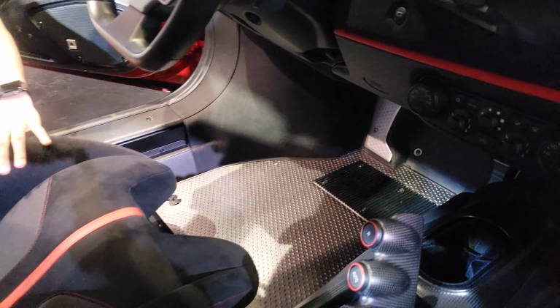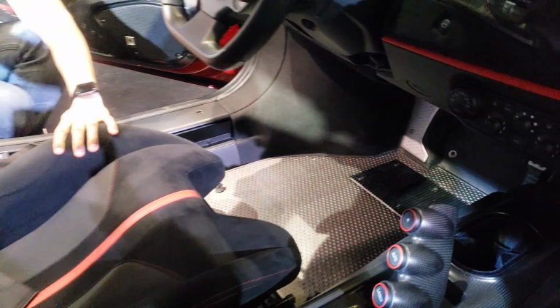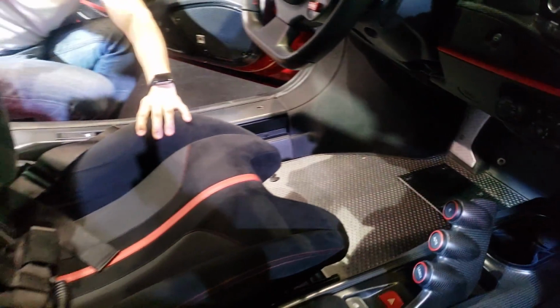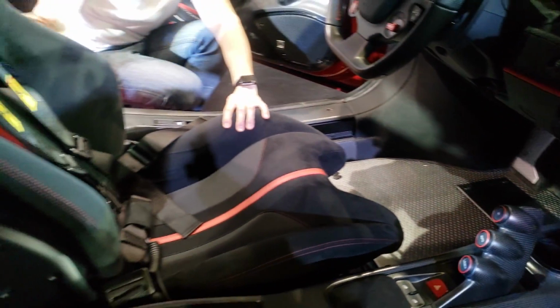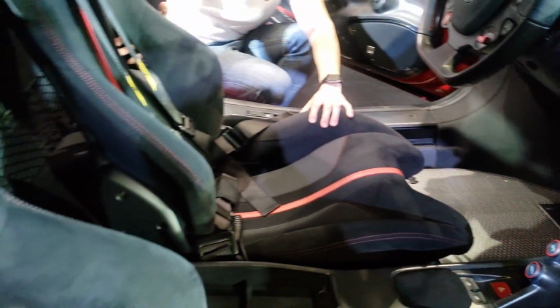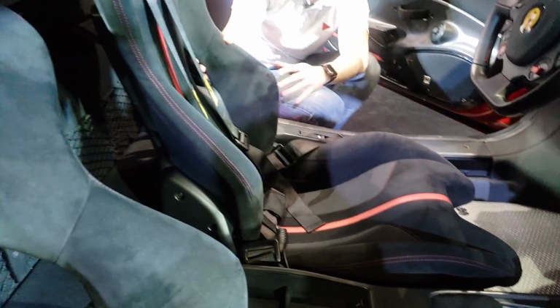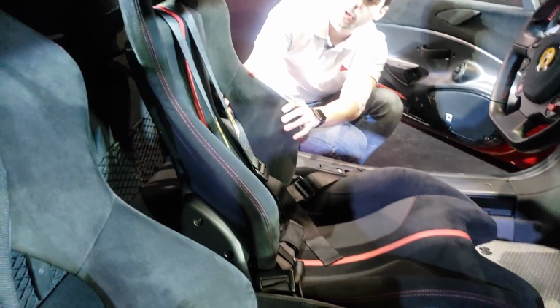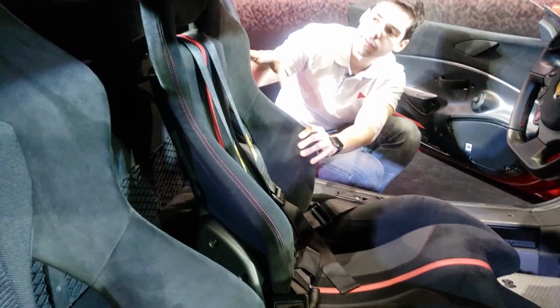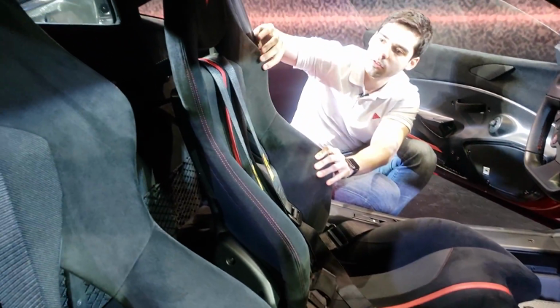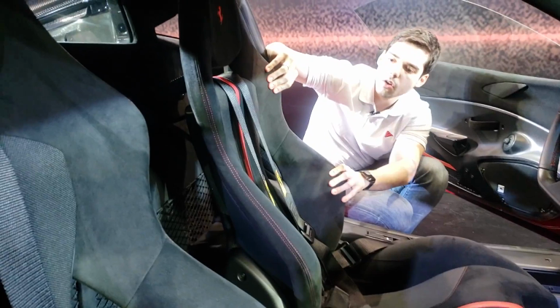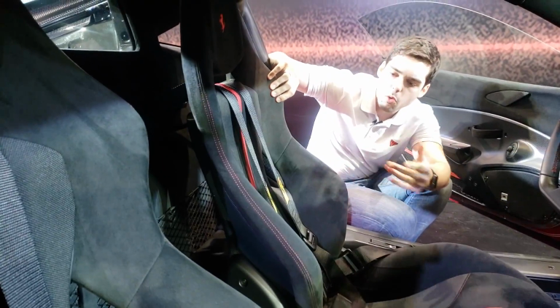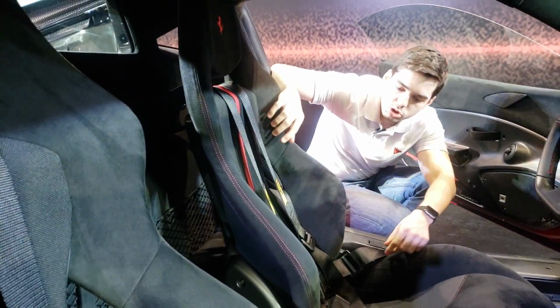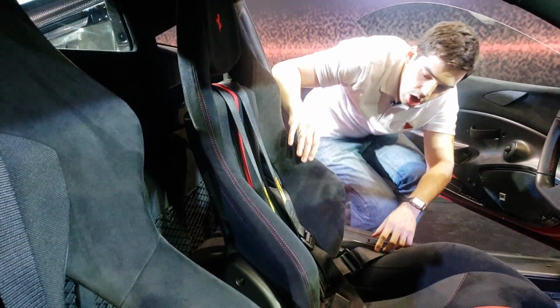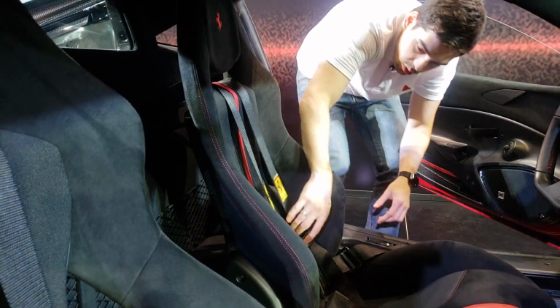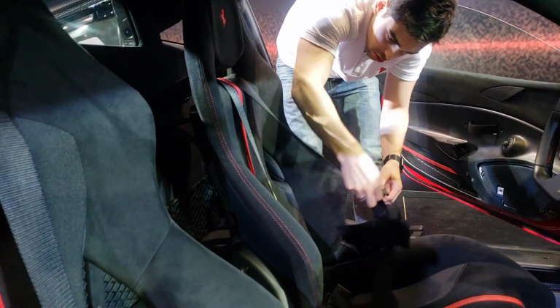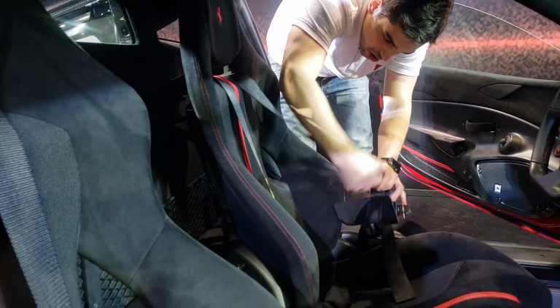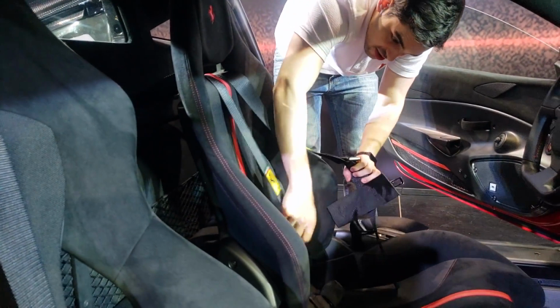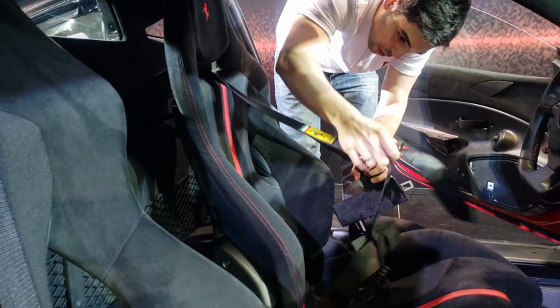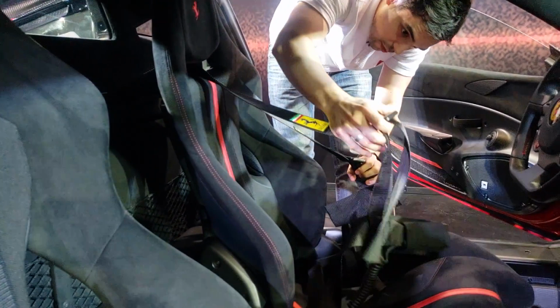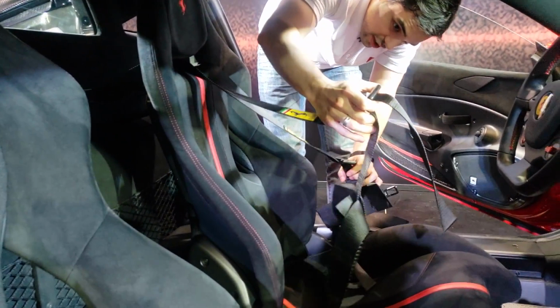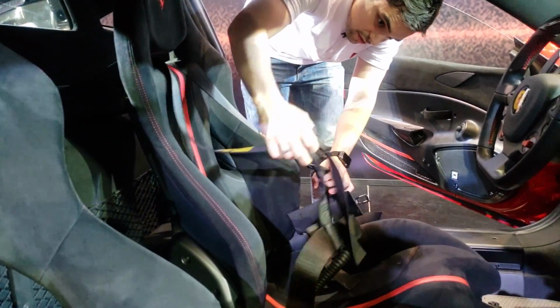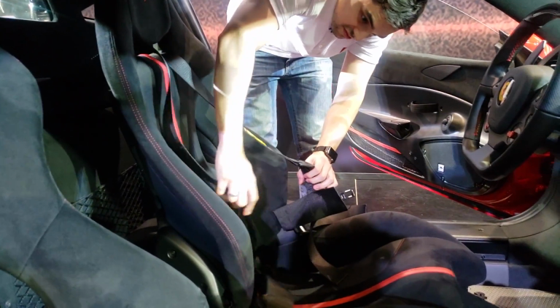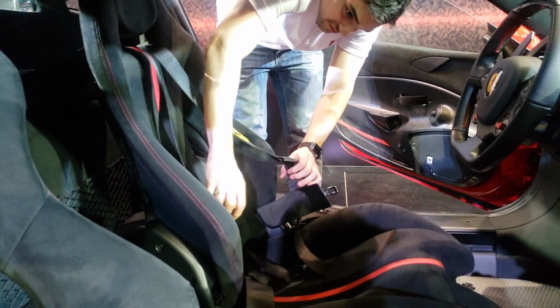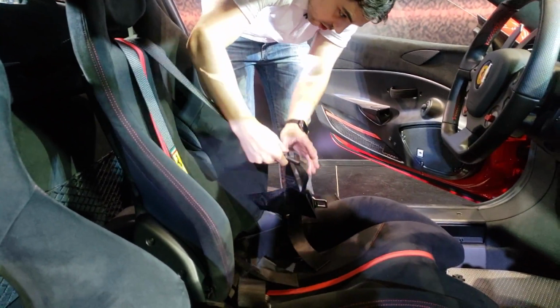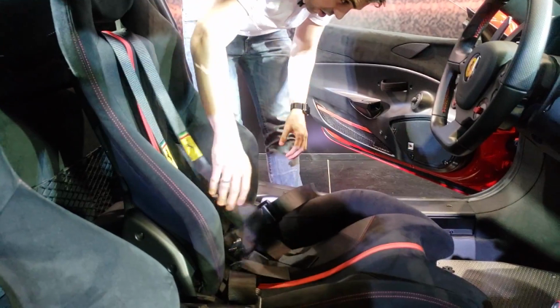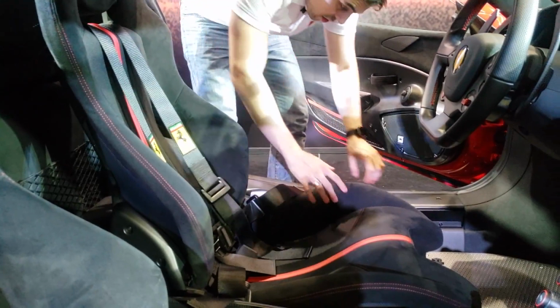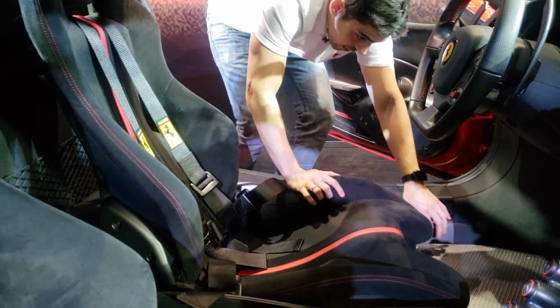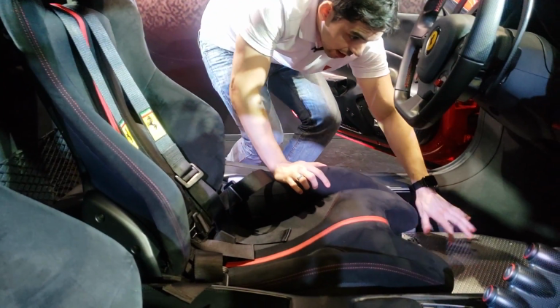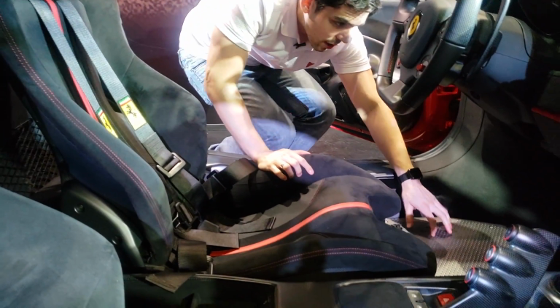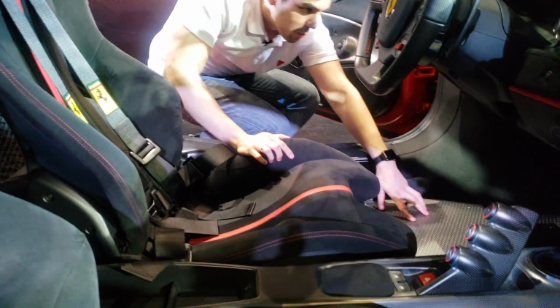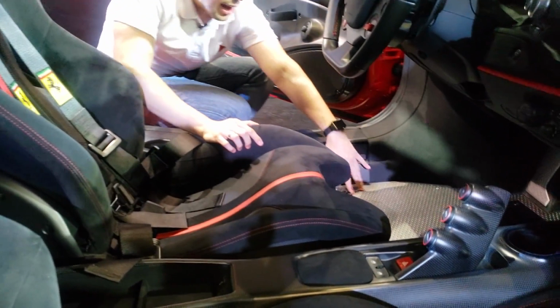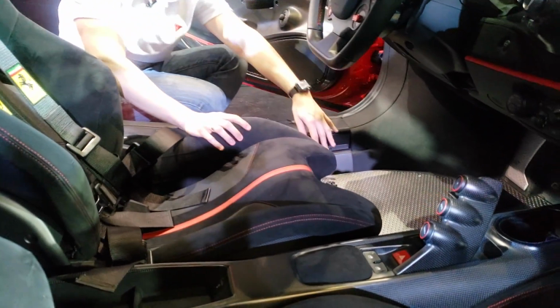Olha aqui a alcântara do banco realmente esportivo. Banco concha com cinto de quatro pontas. Olha só que louco — você vê que ele tem um assoalho metálico aqui.